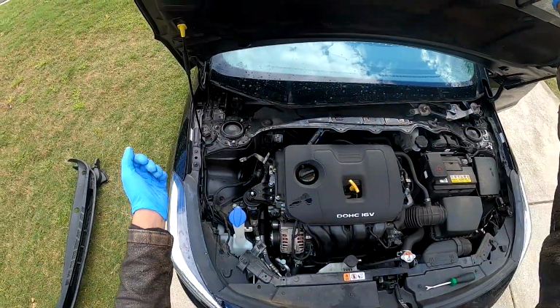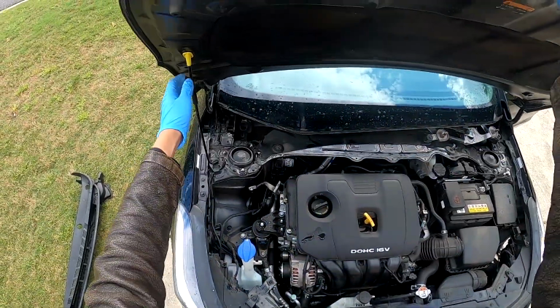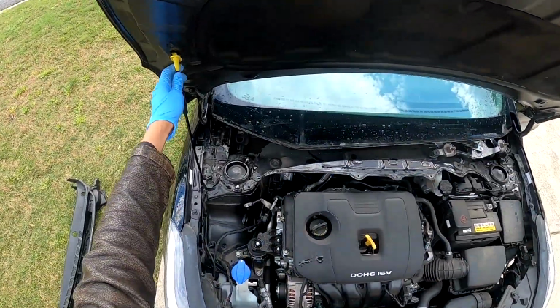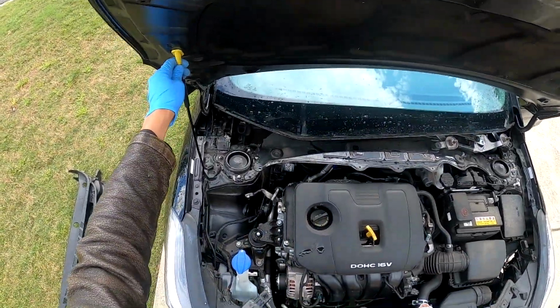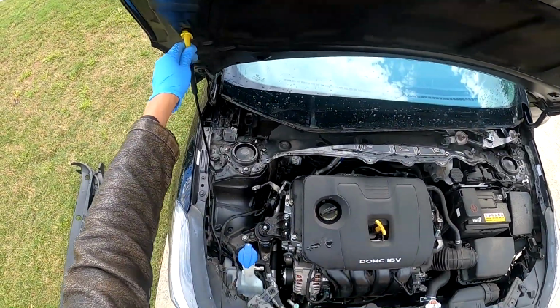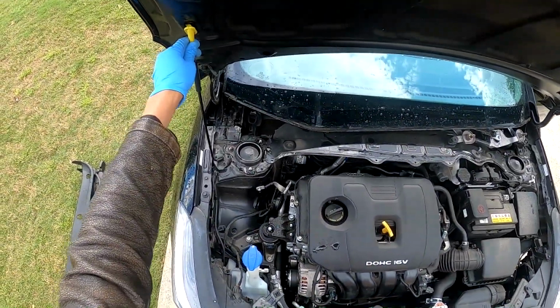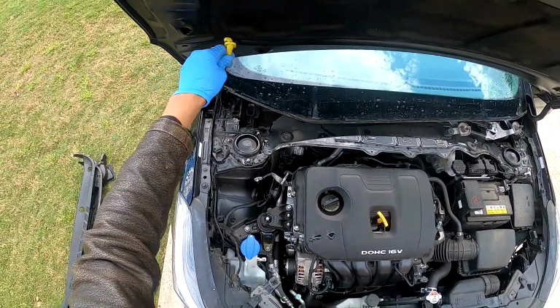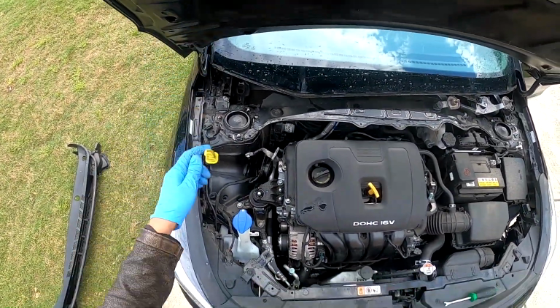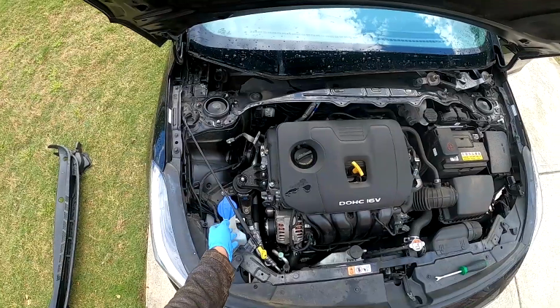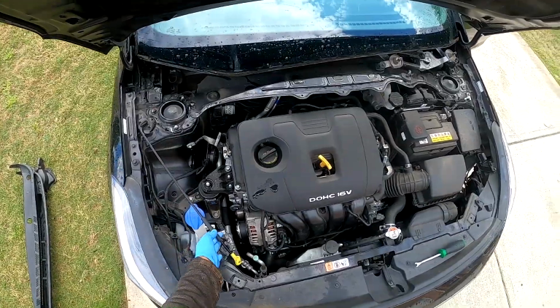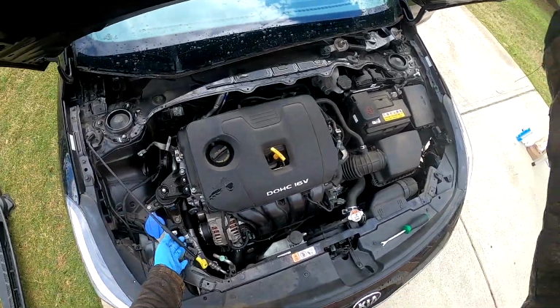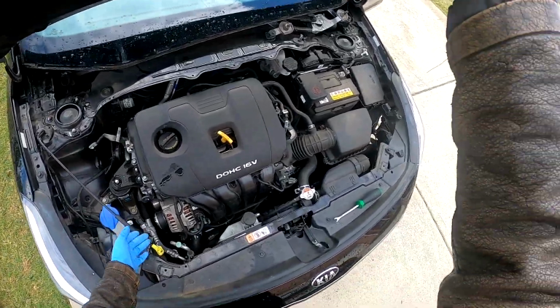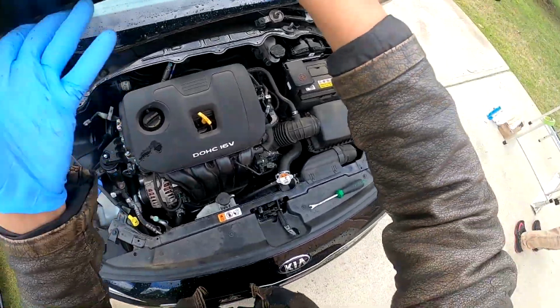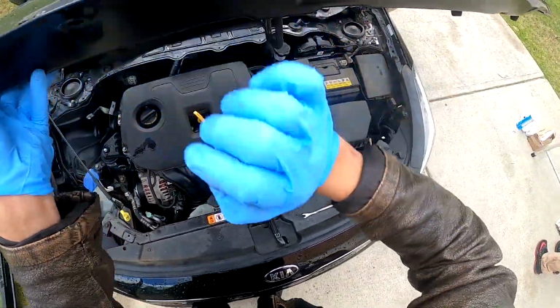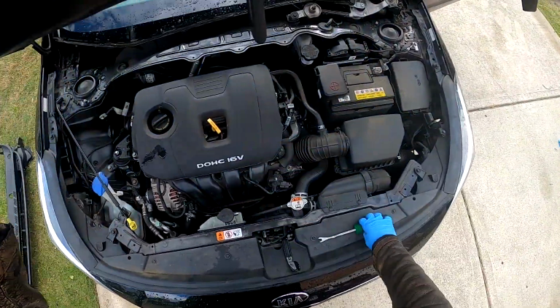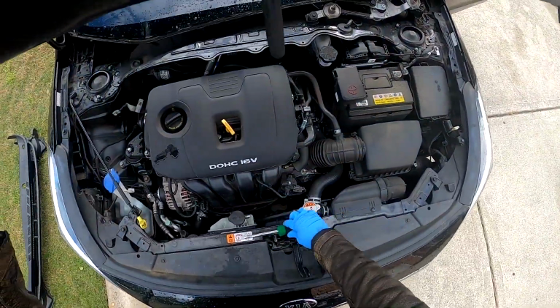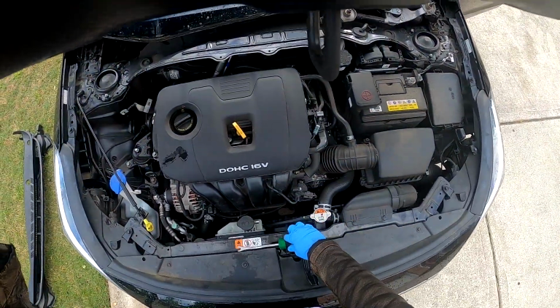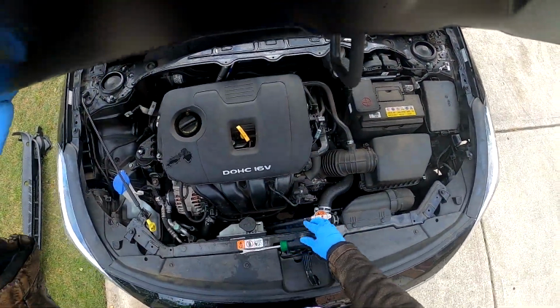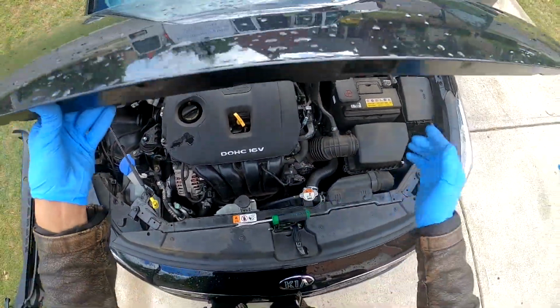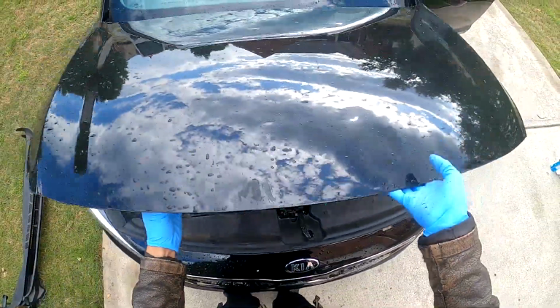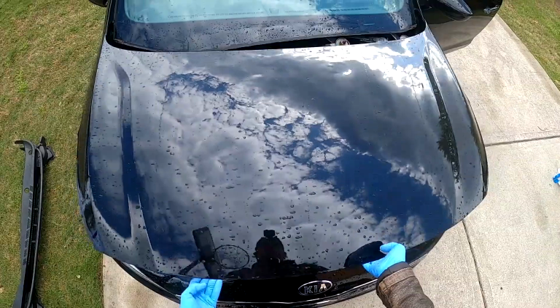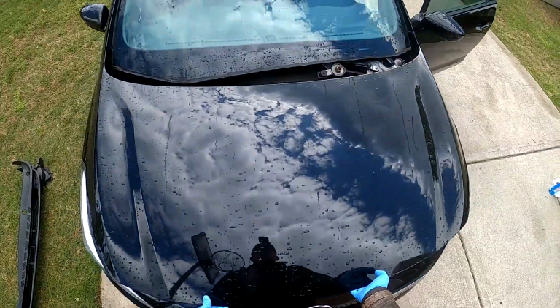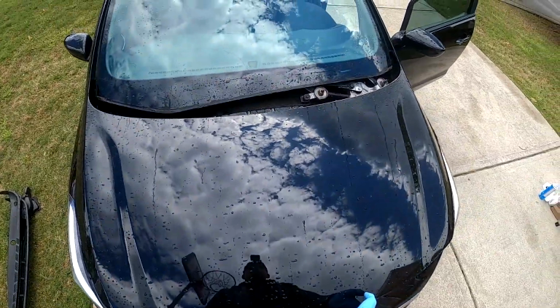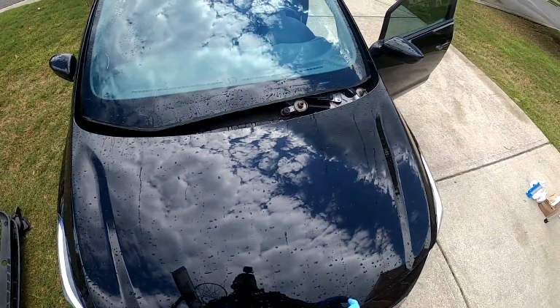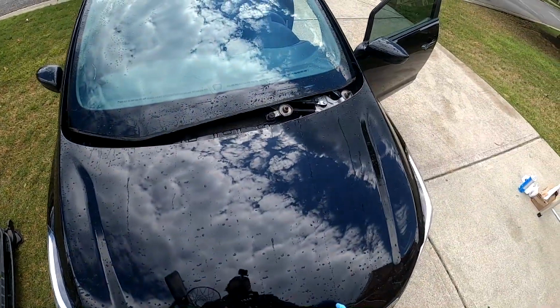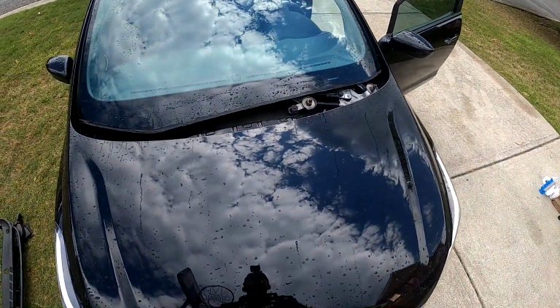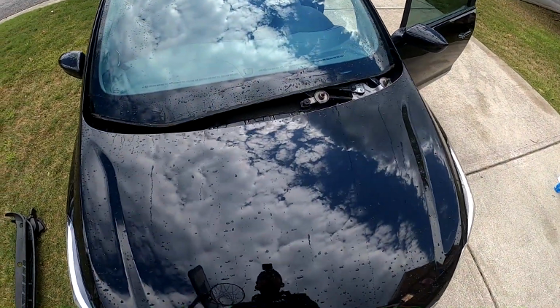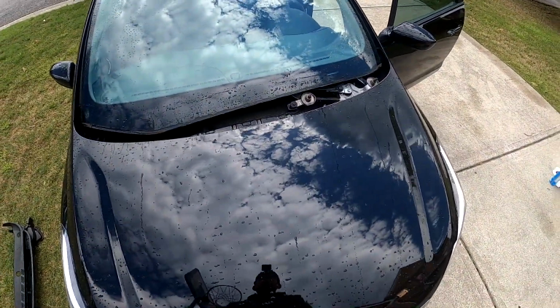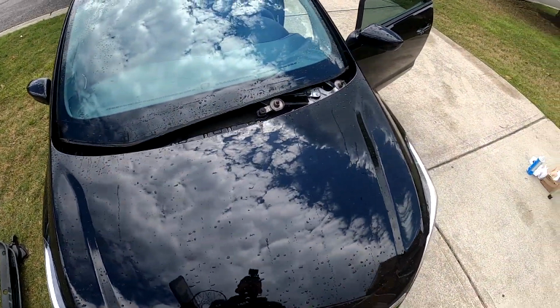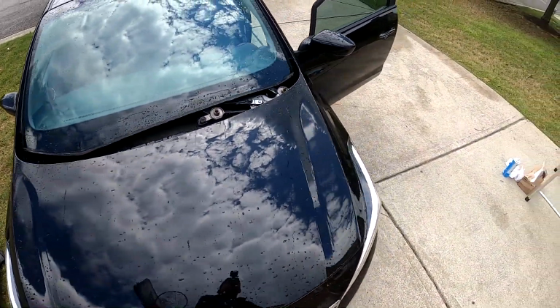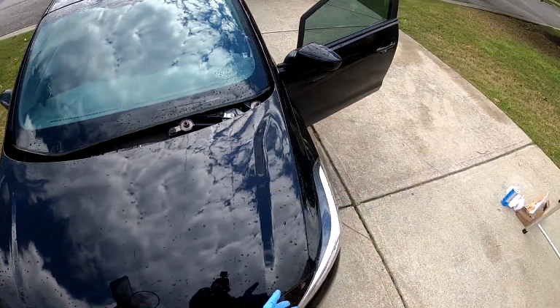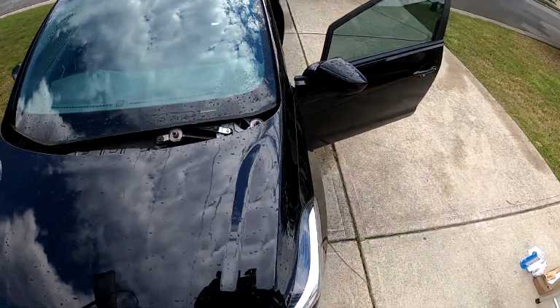Lower the hood. The easiest way to cut this windshield is with the string method, whichever string machine you have. Everyone has a different string machine, so we're going to jump right to cutting out the old urethane.